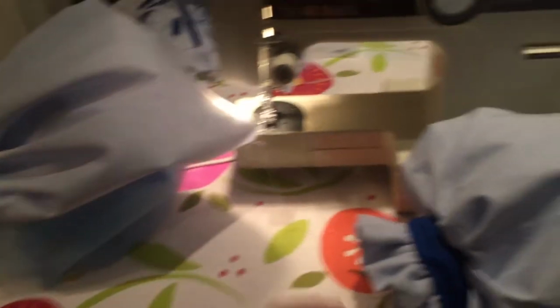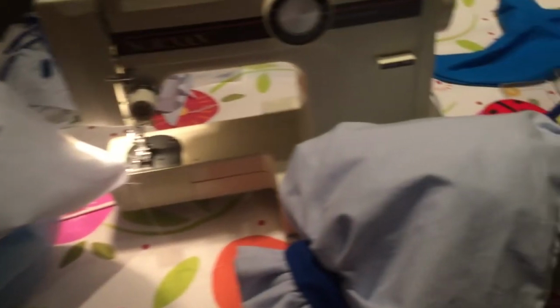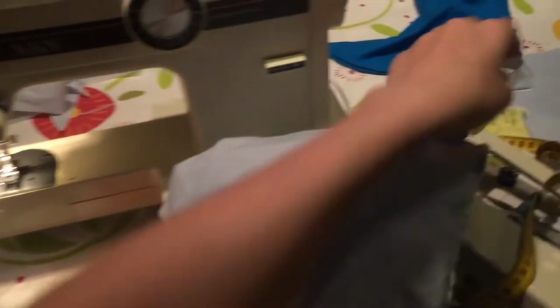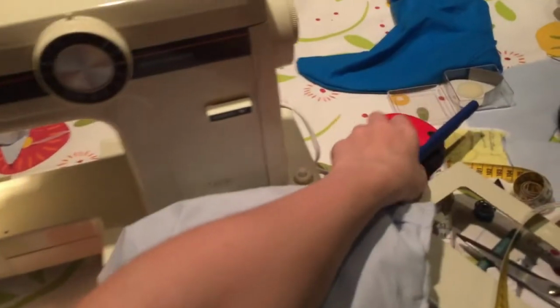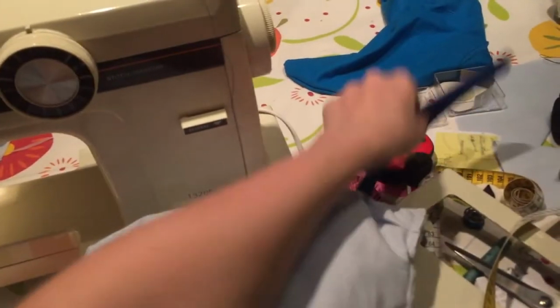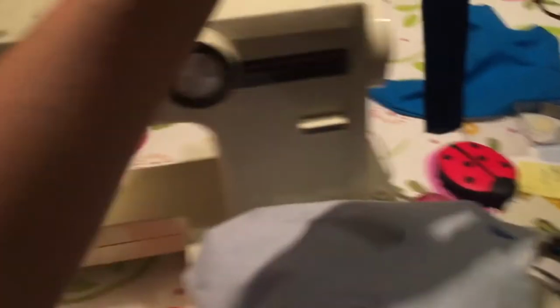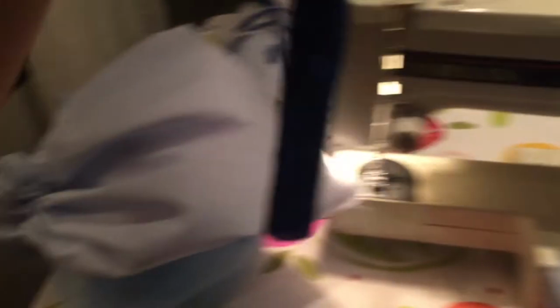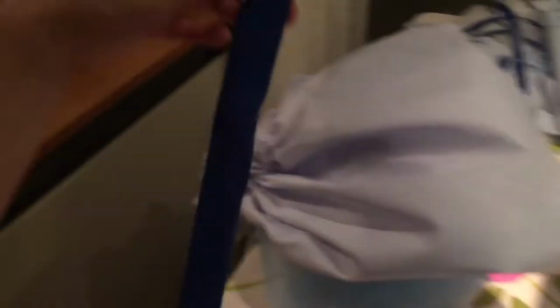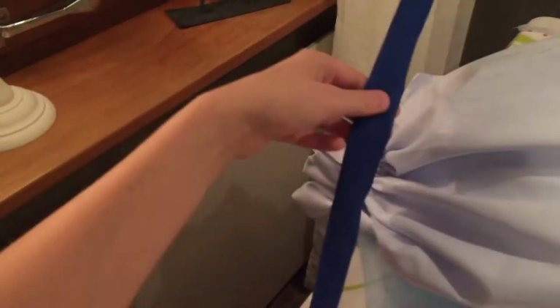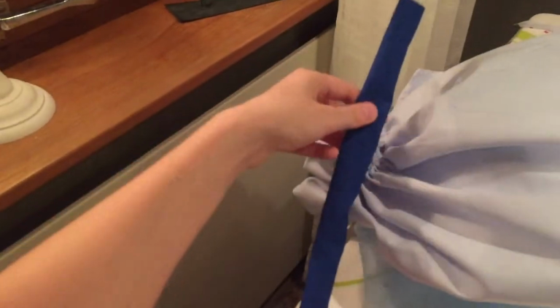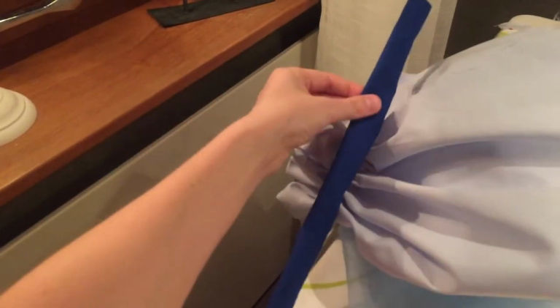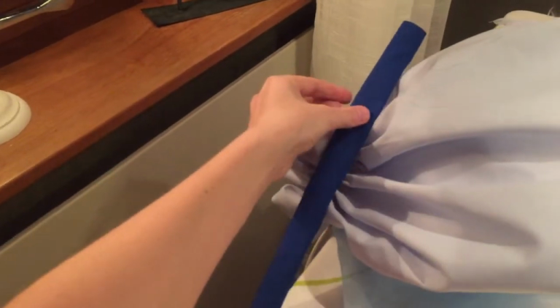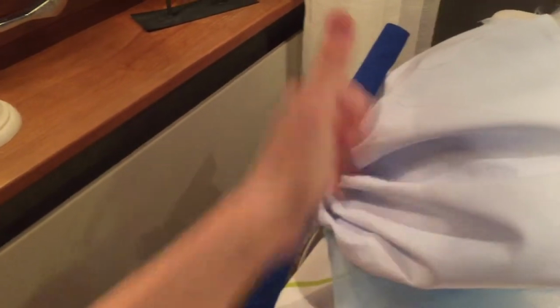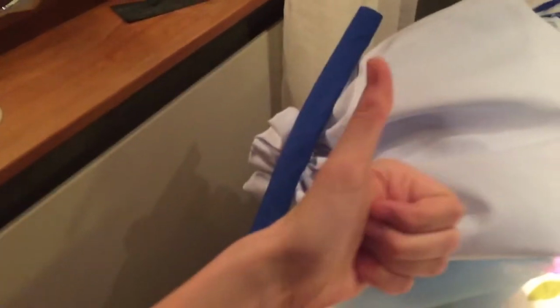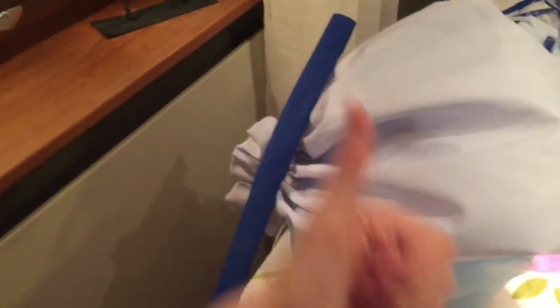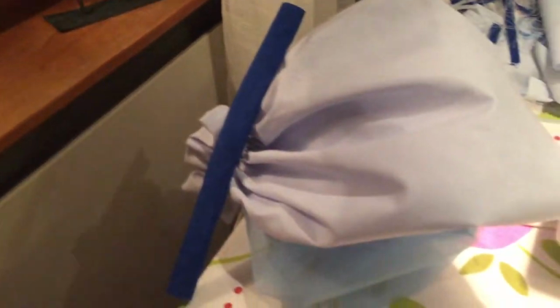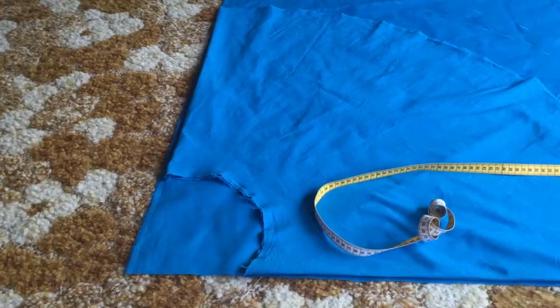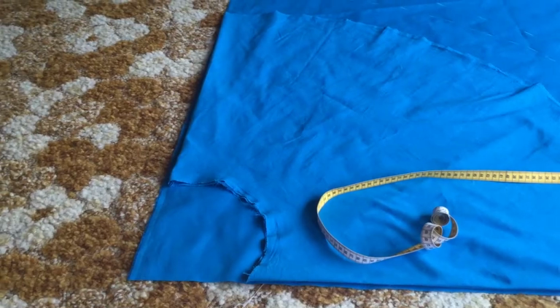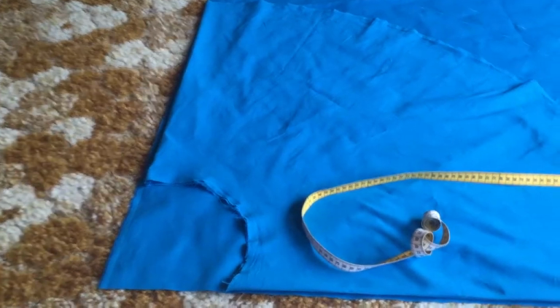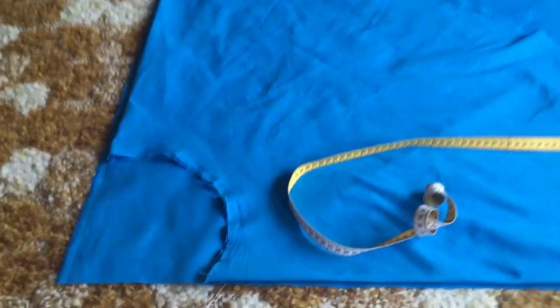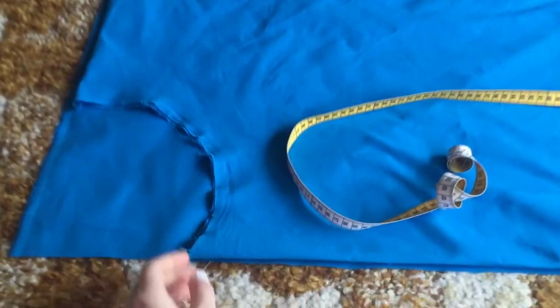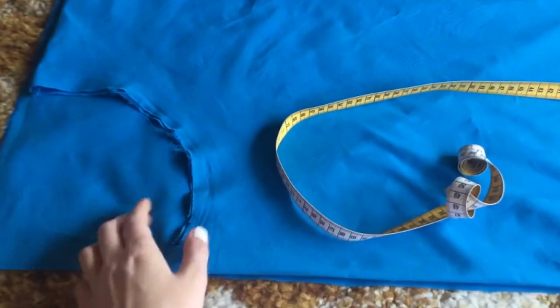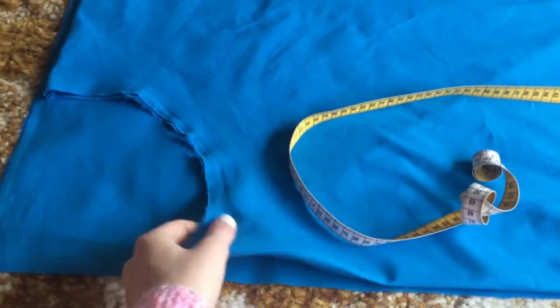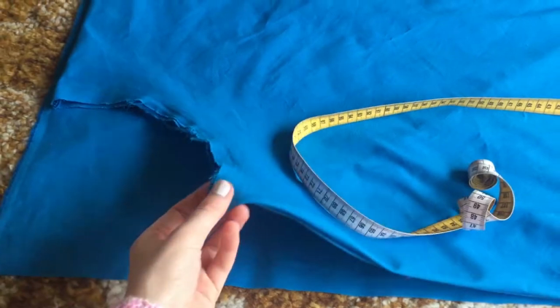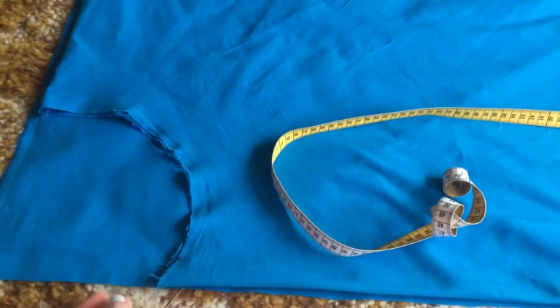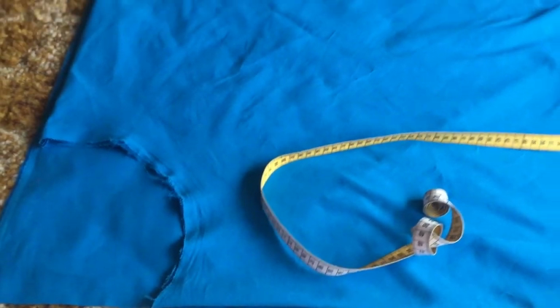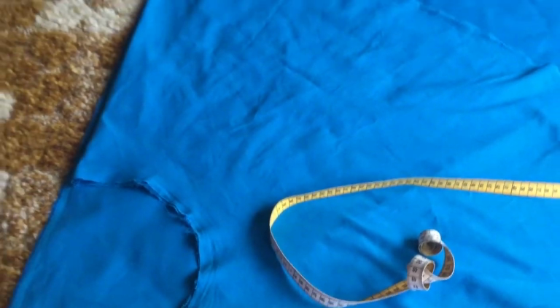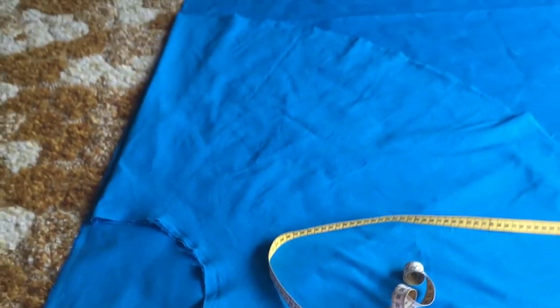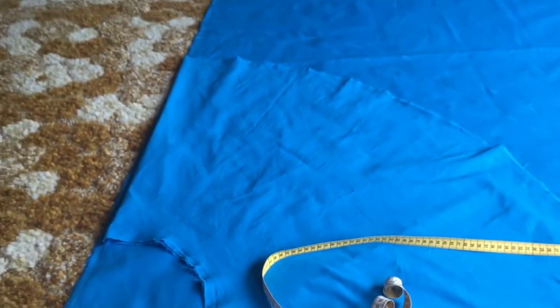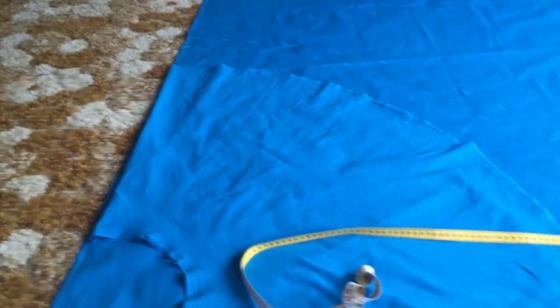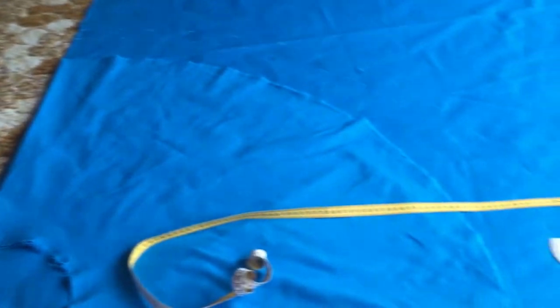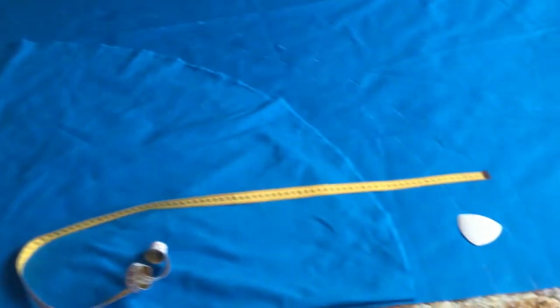And I hand stitched this strap to make it really pretty. So now I'm remaking the skirt, yay!